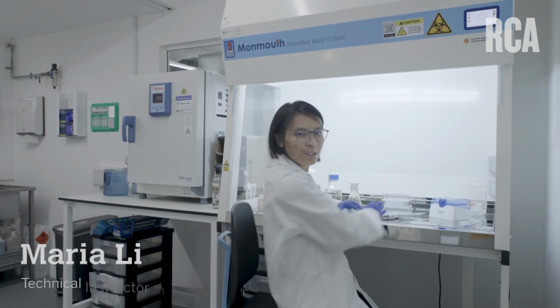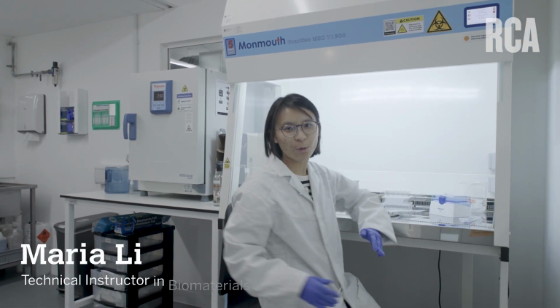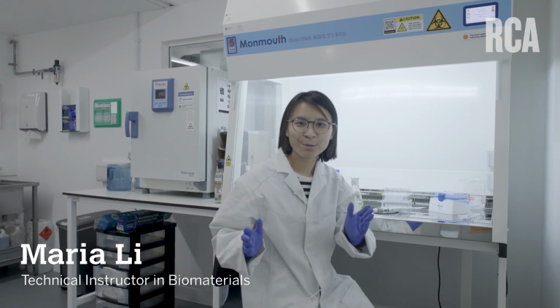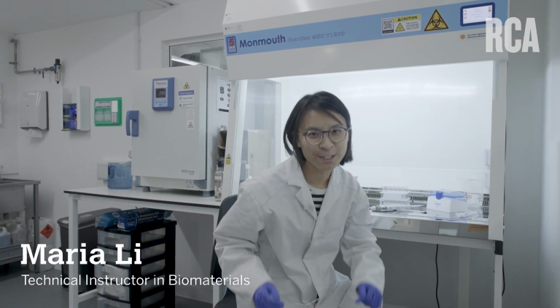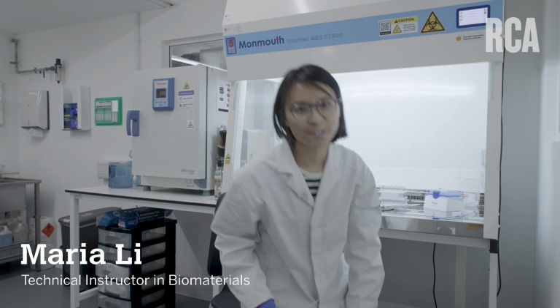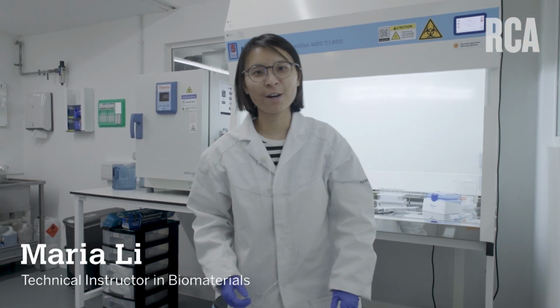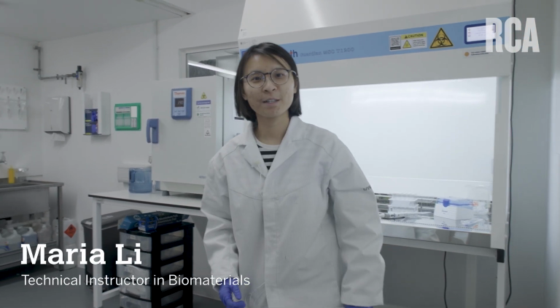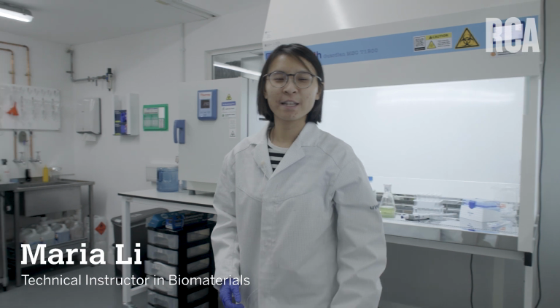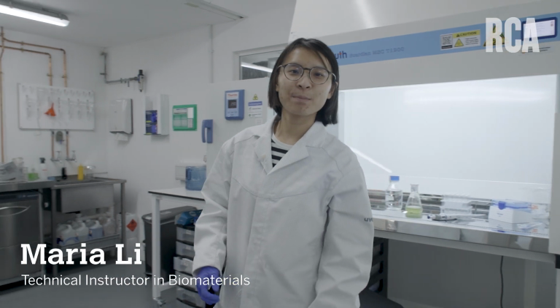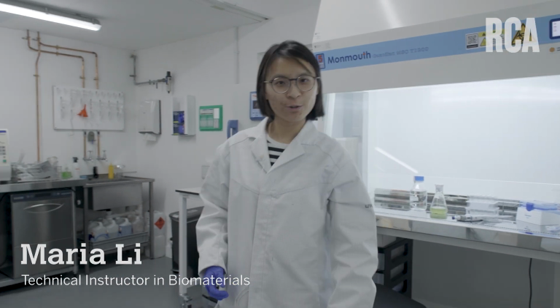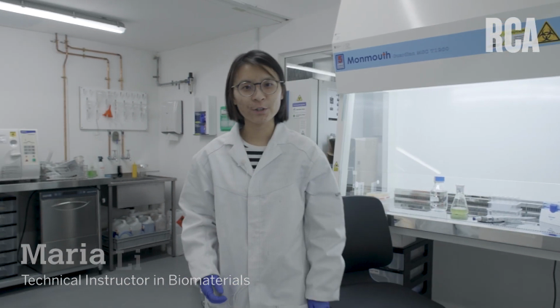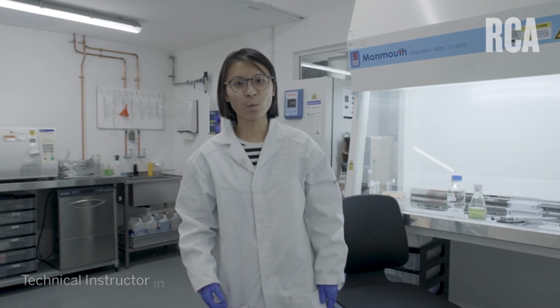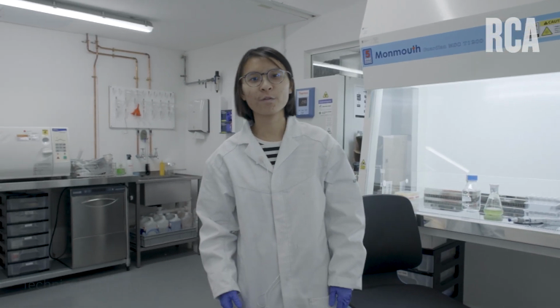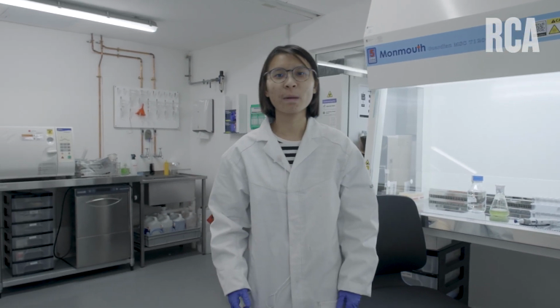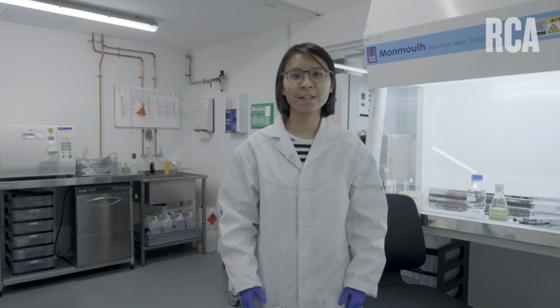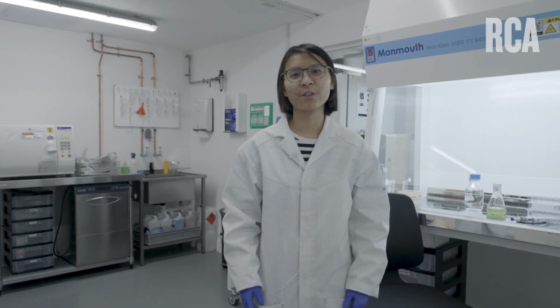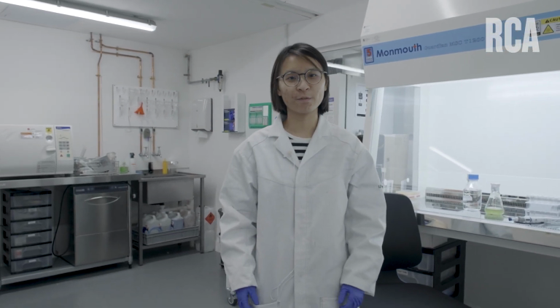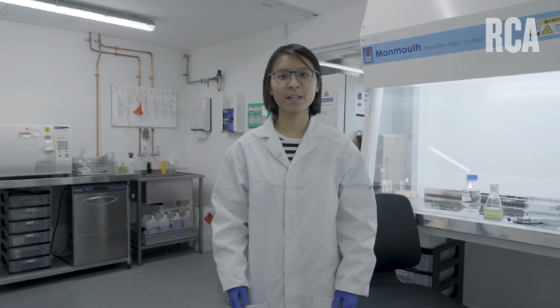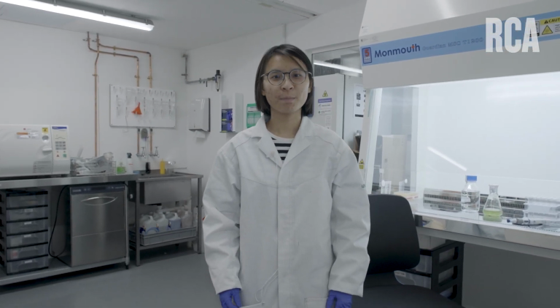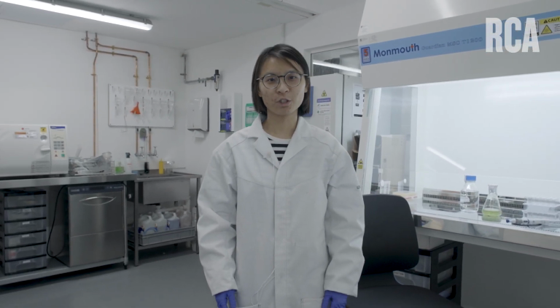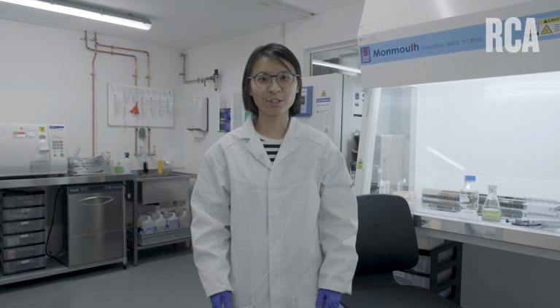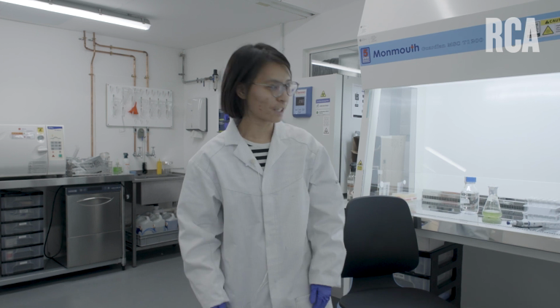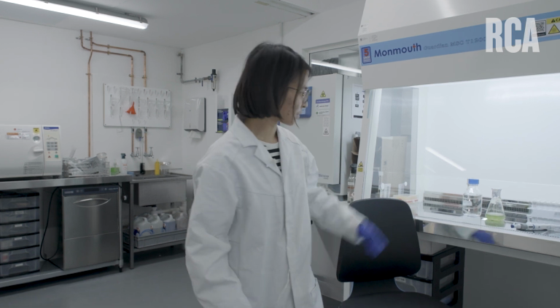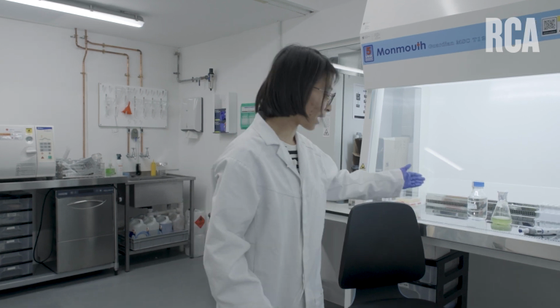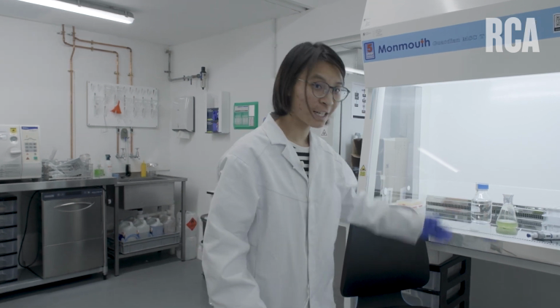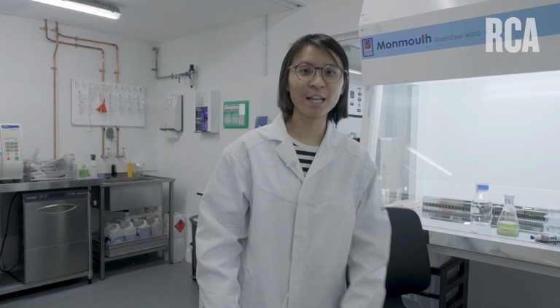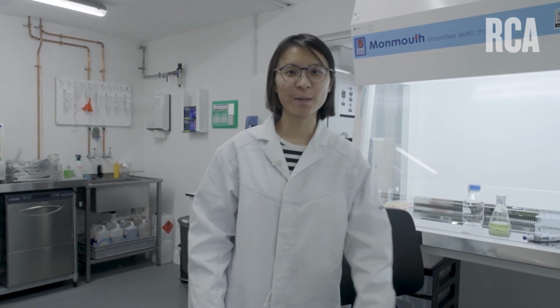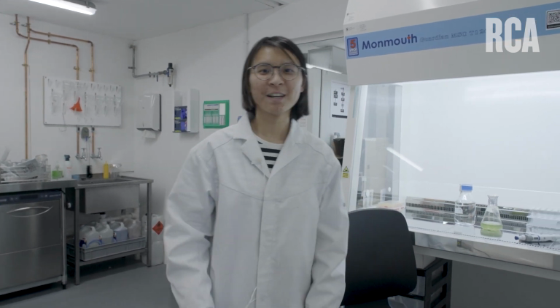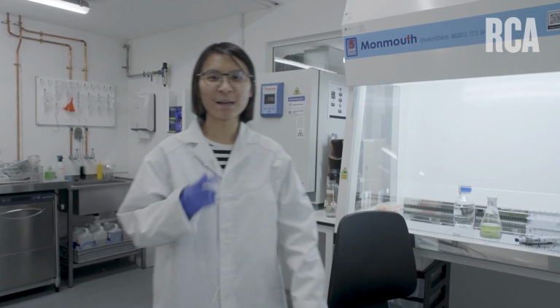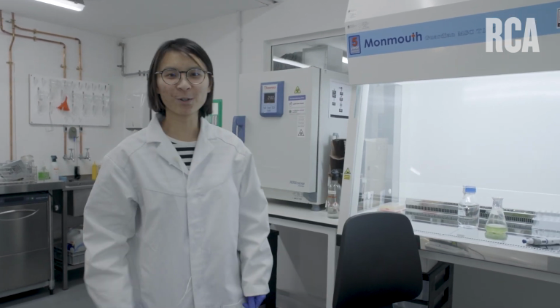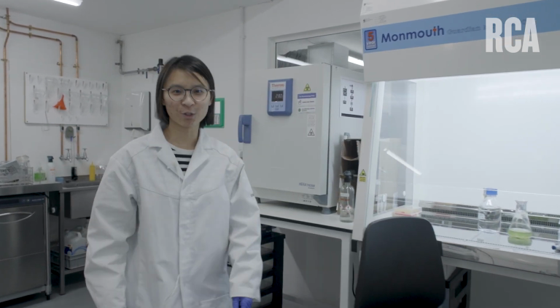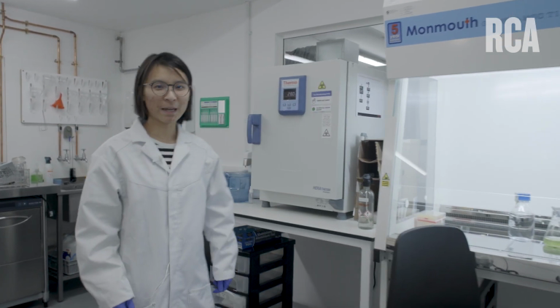Welcome to the natural matters bio lab. In this laboratory, you can work with non-mammalian and non-pathogenic biological agents such as microalgae and SCOBY. Let me show you our SCOBY baby.